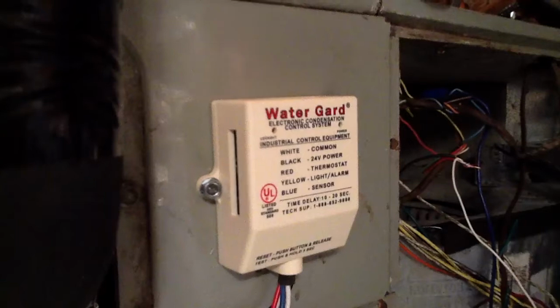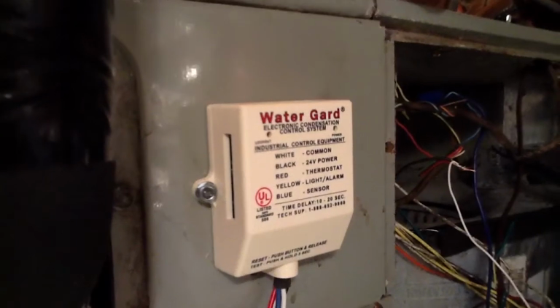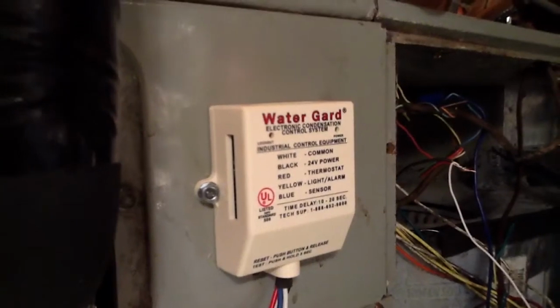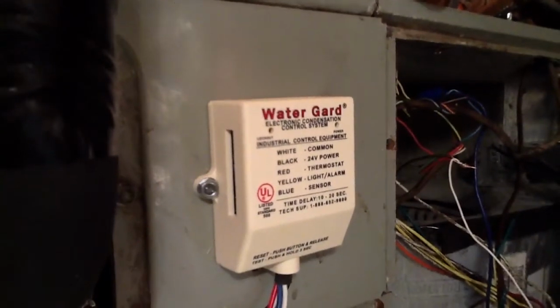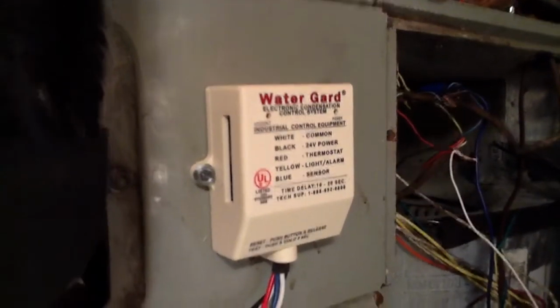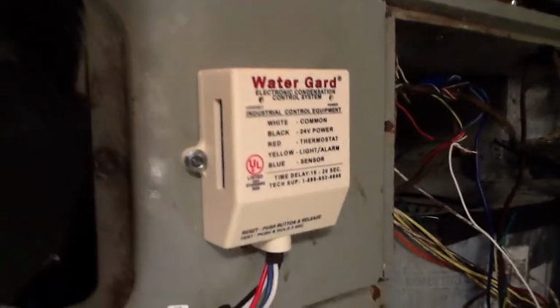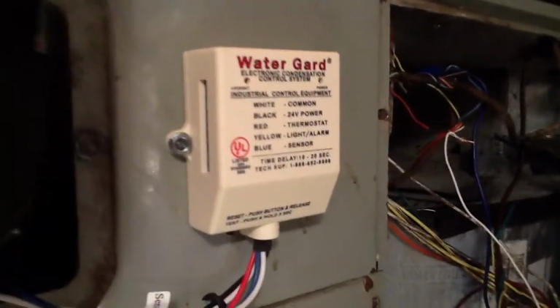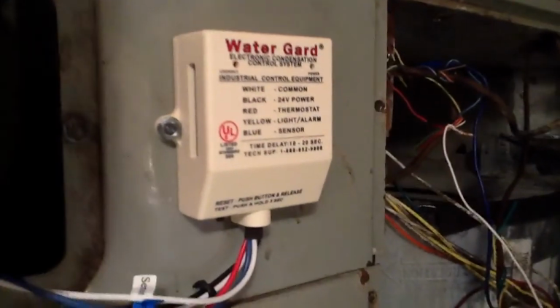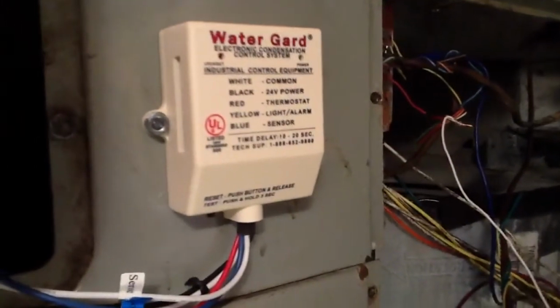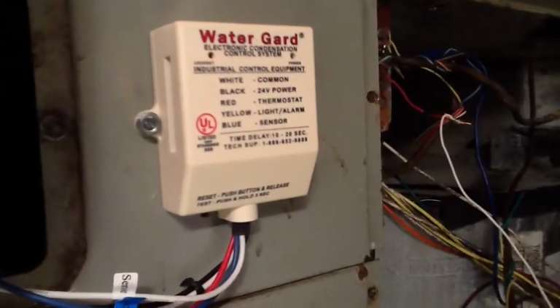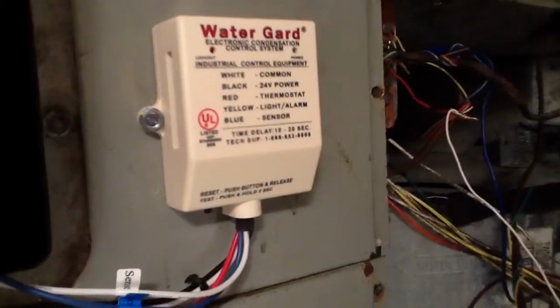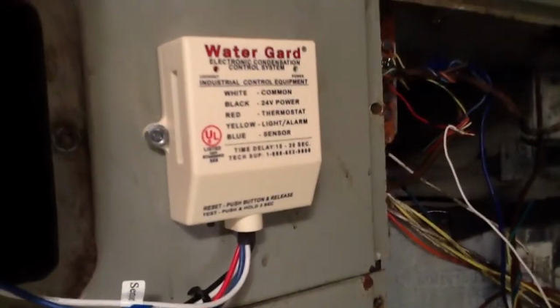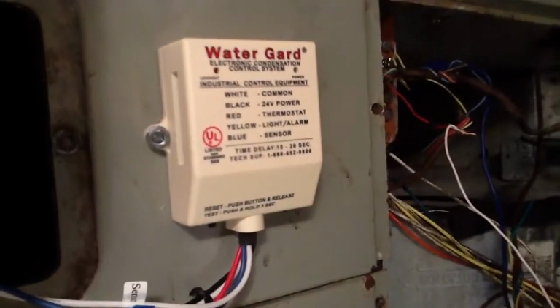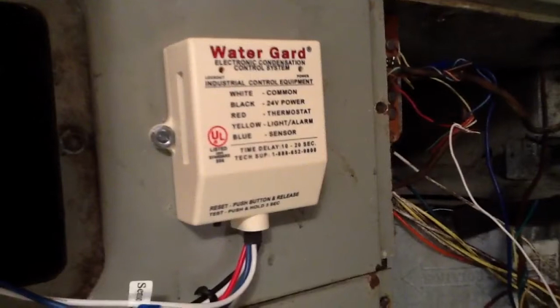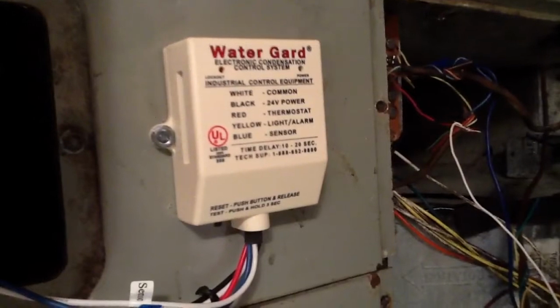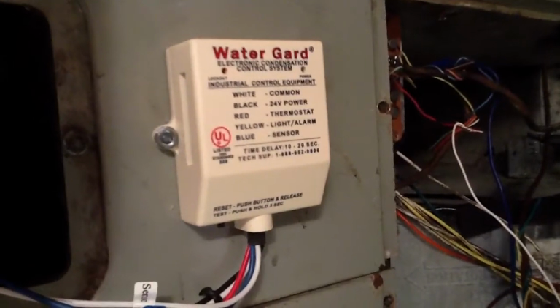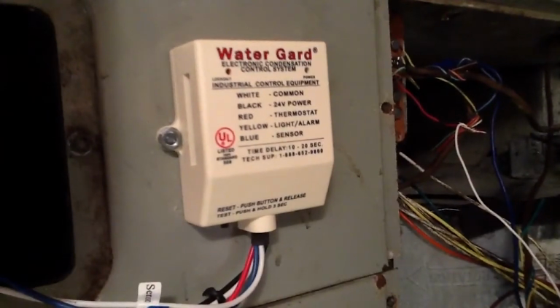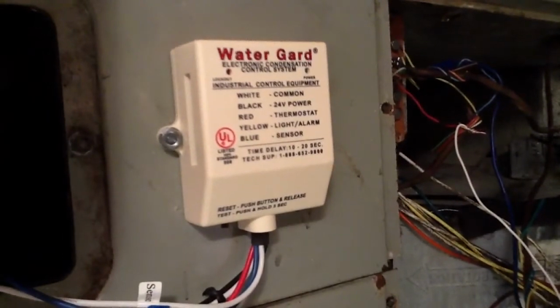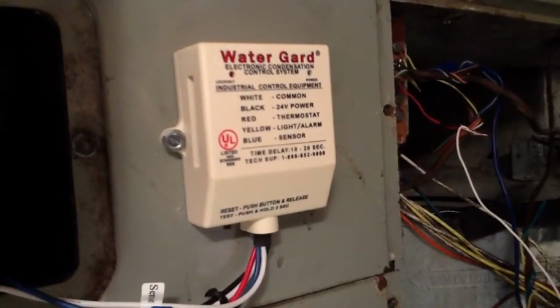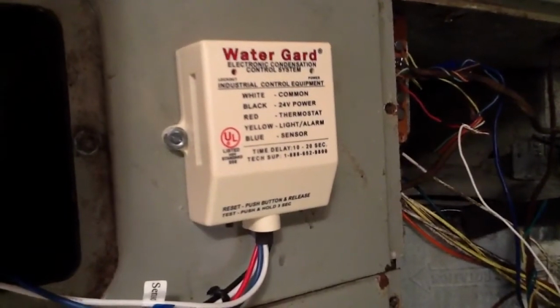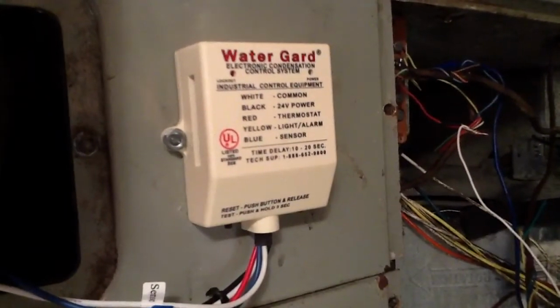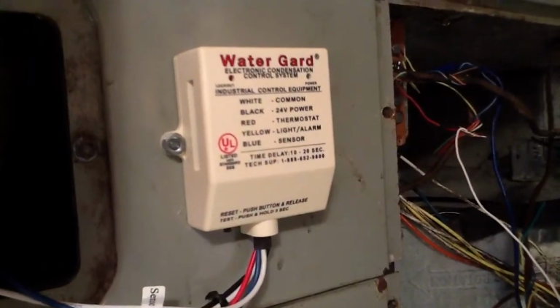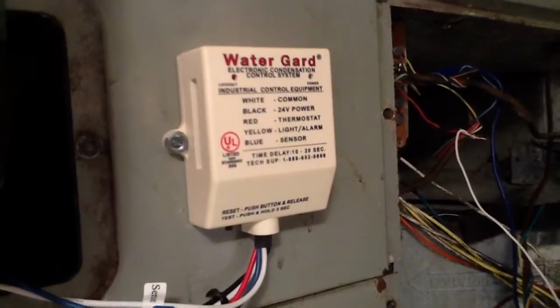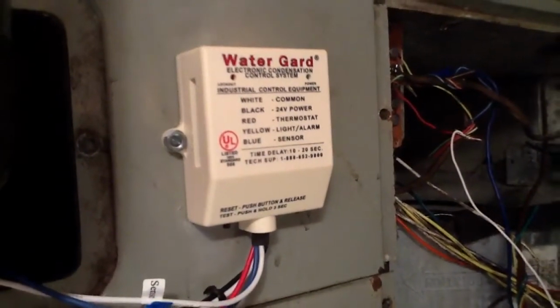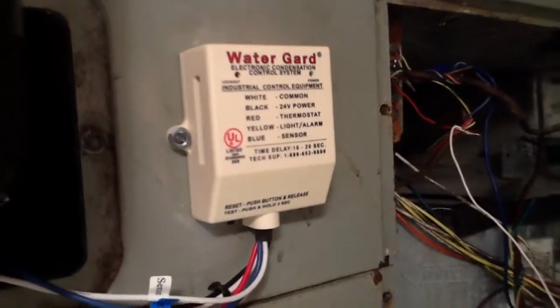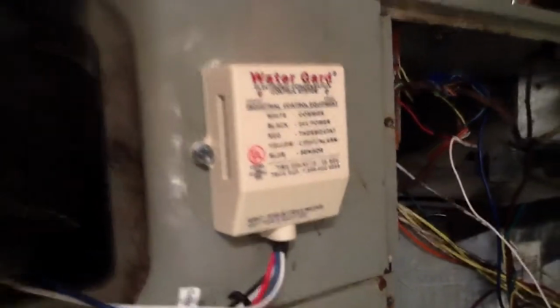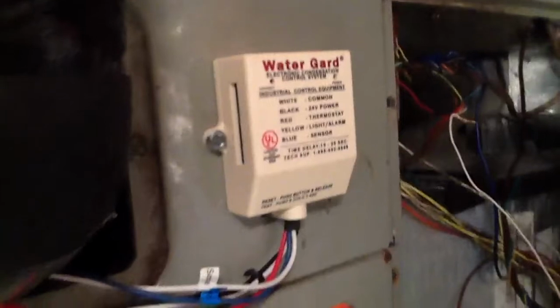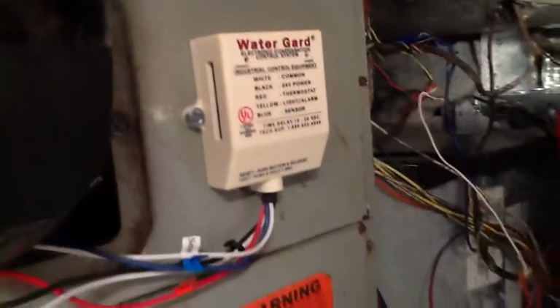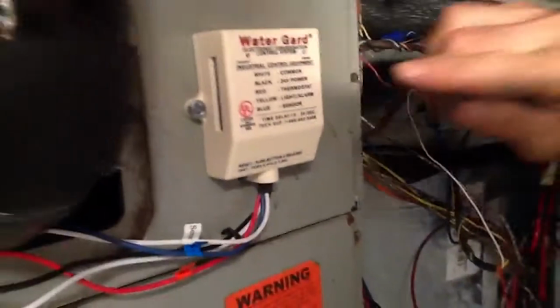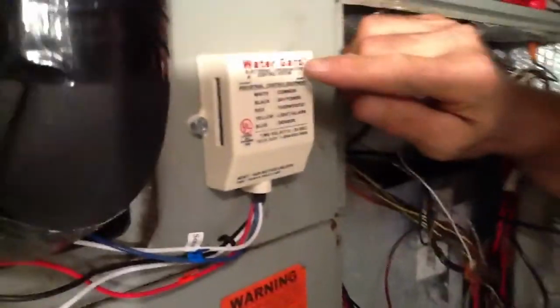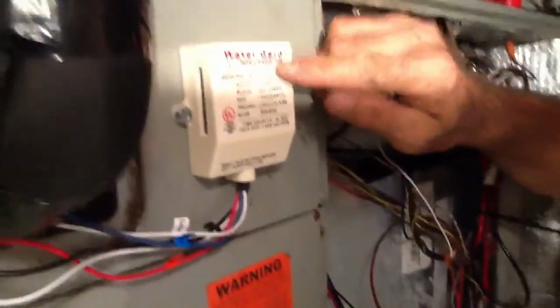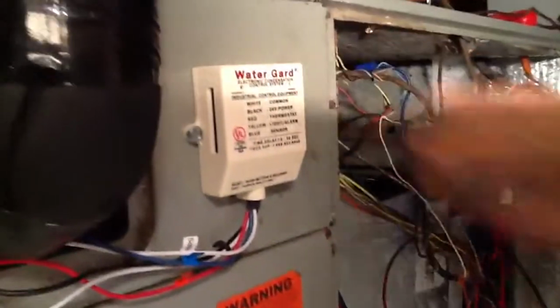Today we're going to talk about a Water Guard. It's an electronic condensation control system. The good thing about this is it tells you exactly what to do.